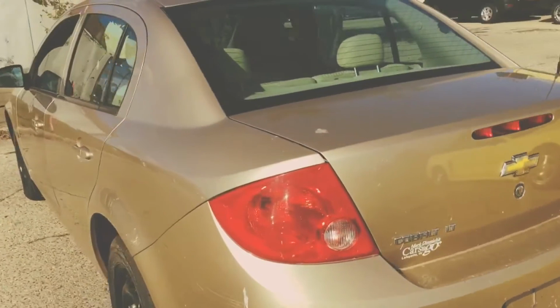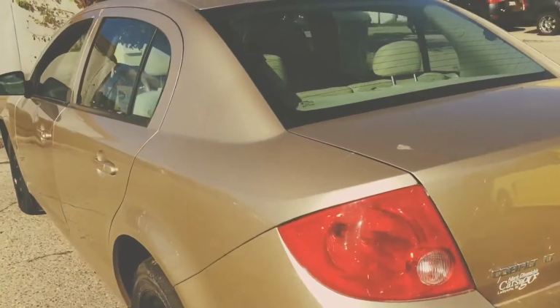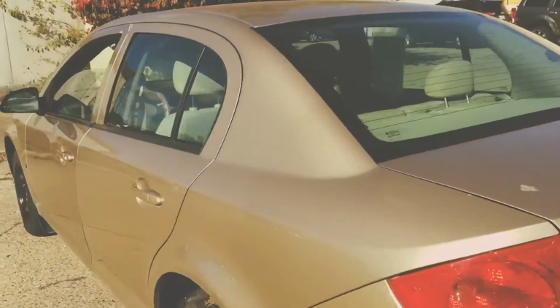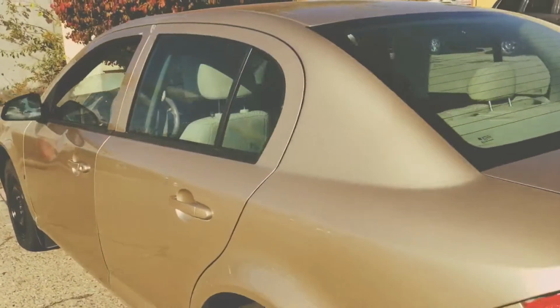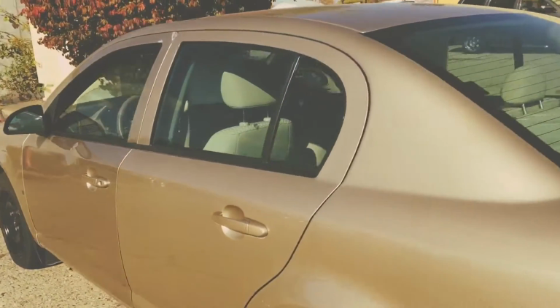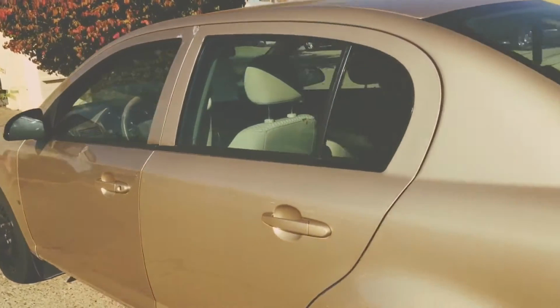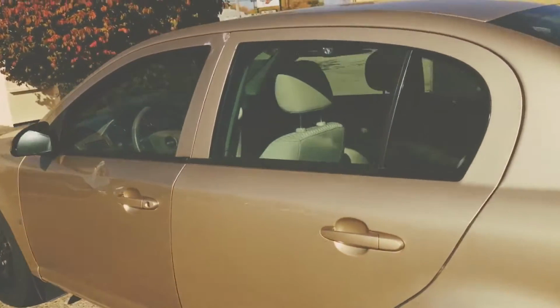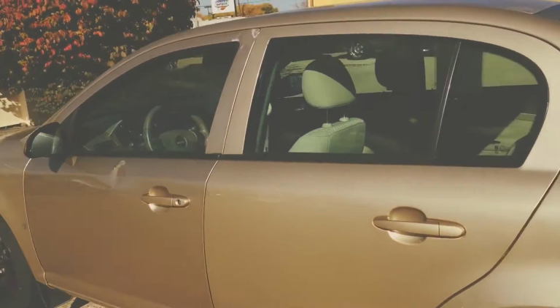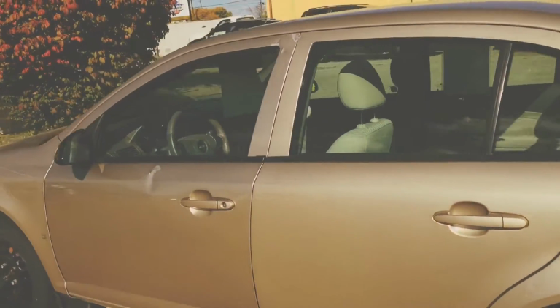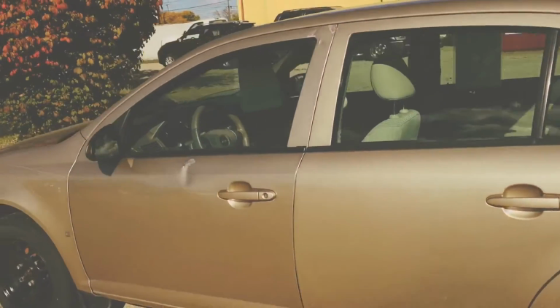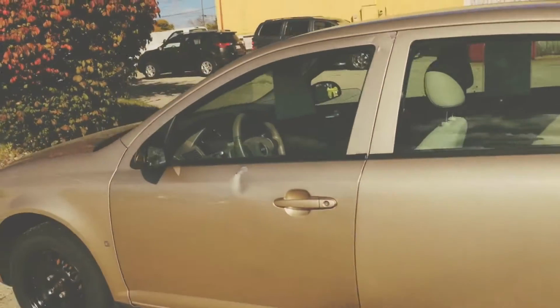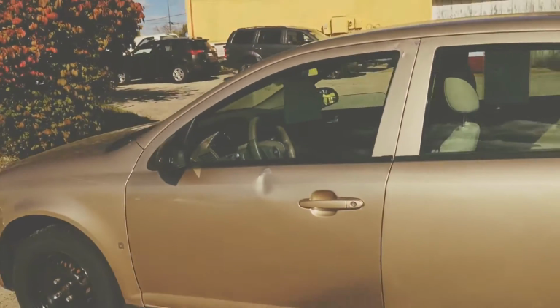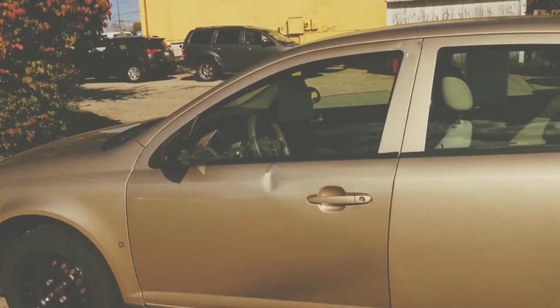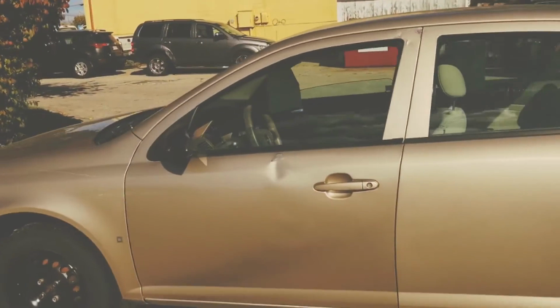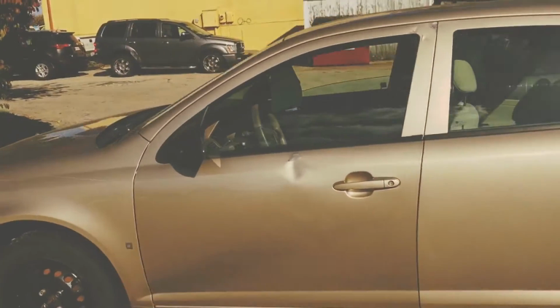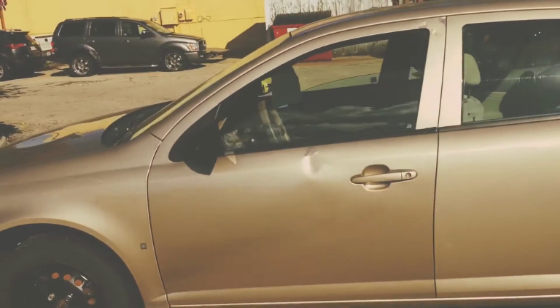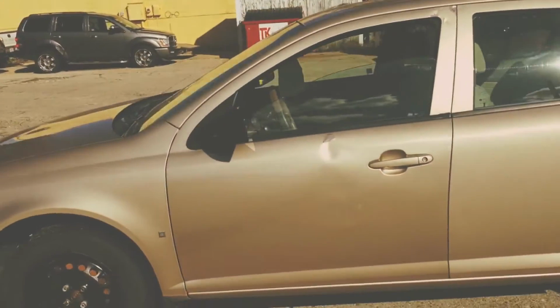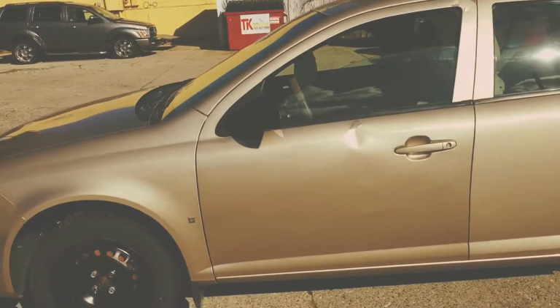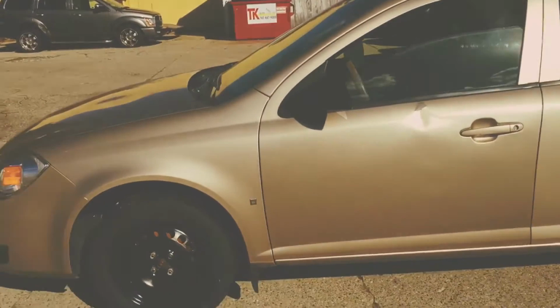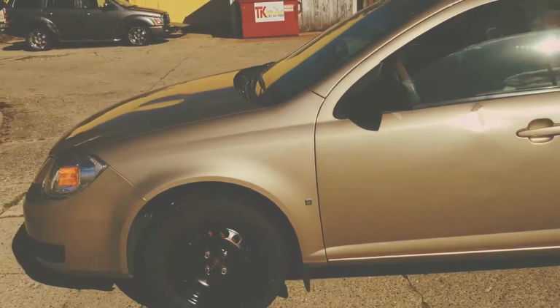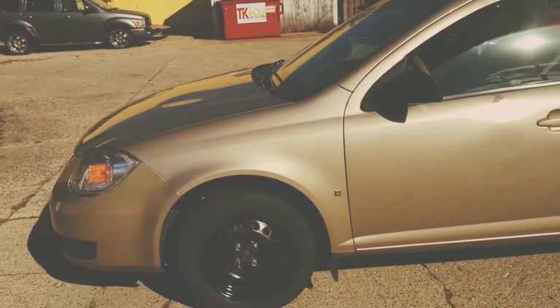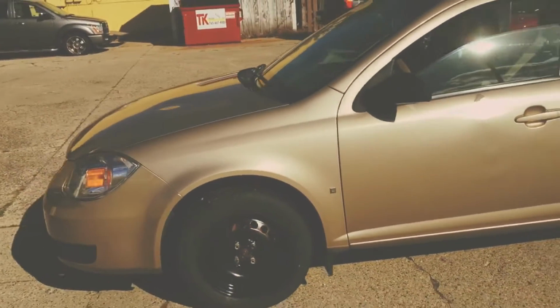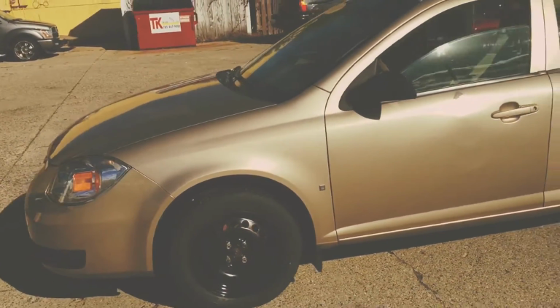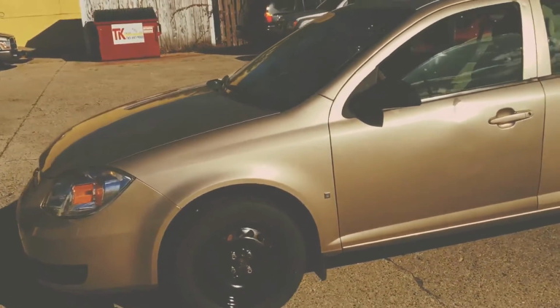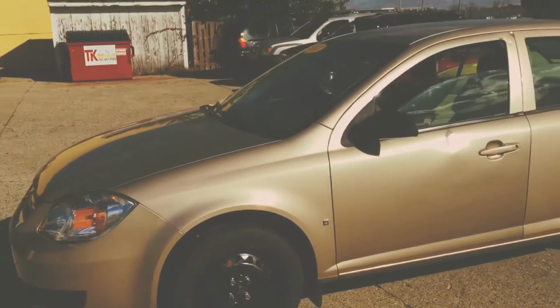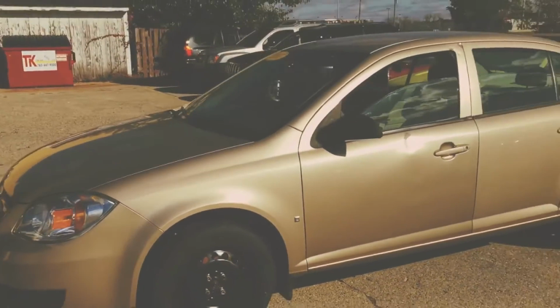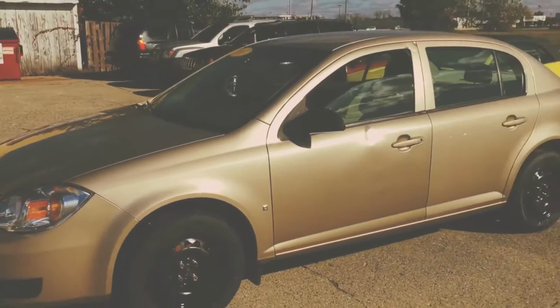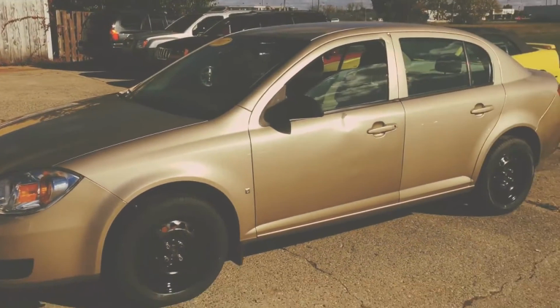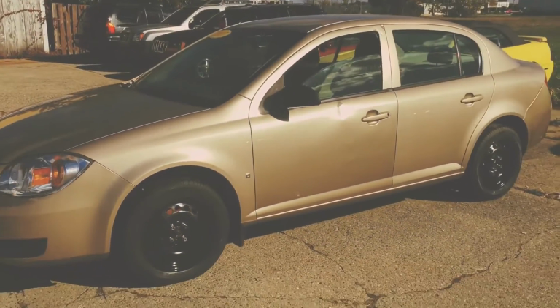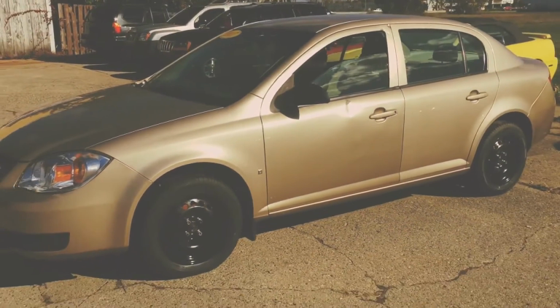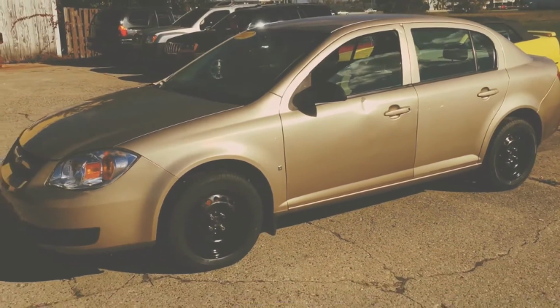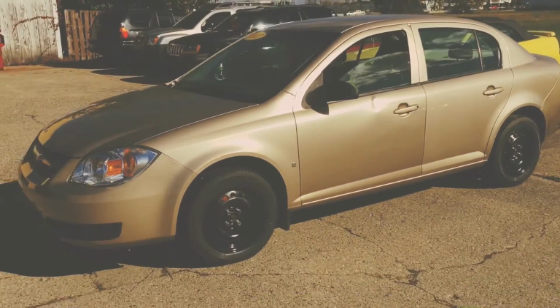It's got some dents and dings — it's not a perfect vehicle. But for $300 down on a 2007, it's pretty good.